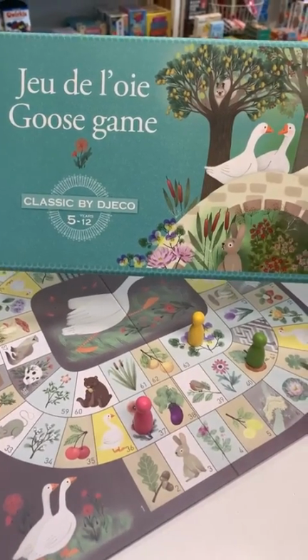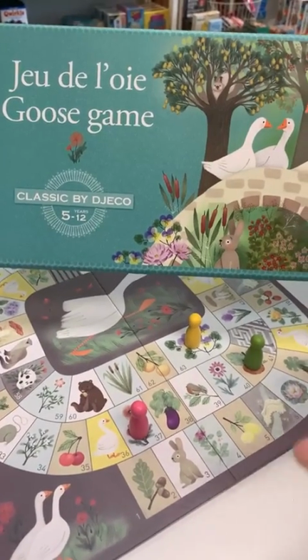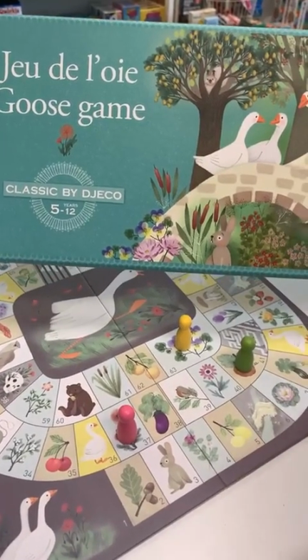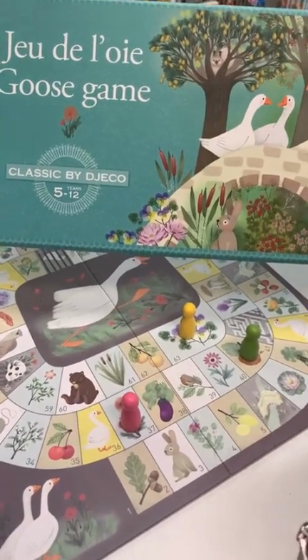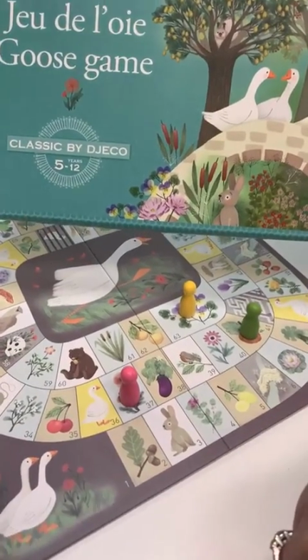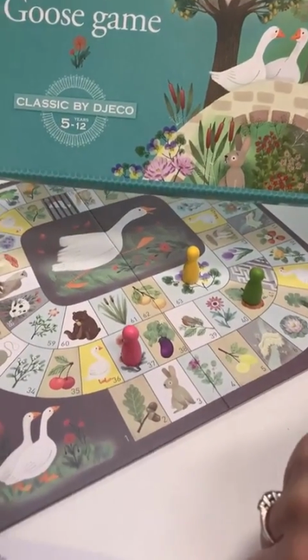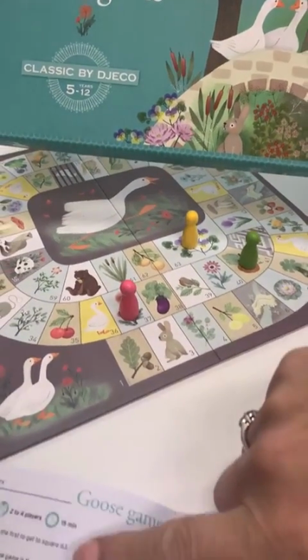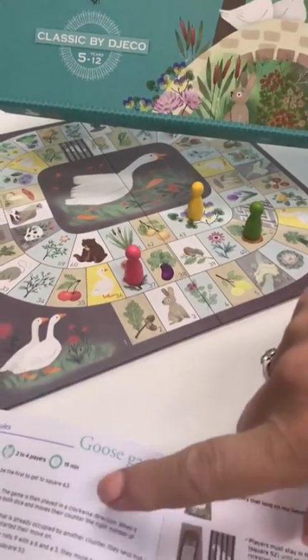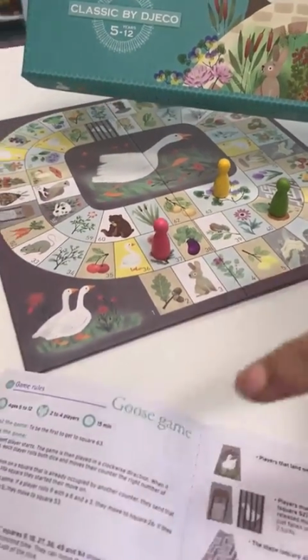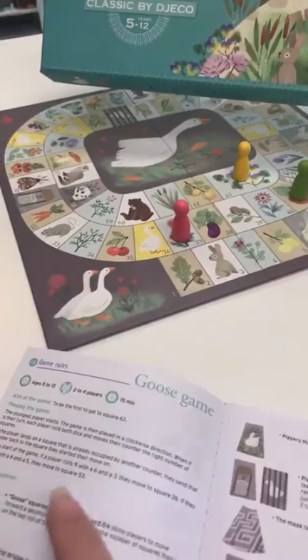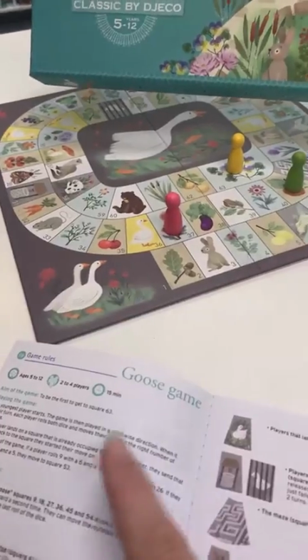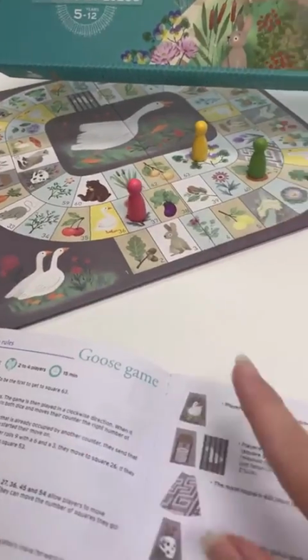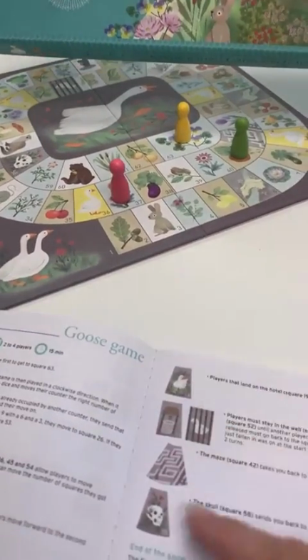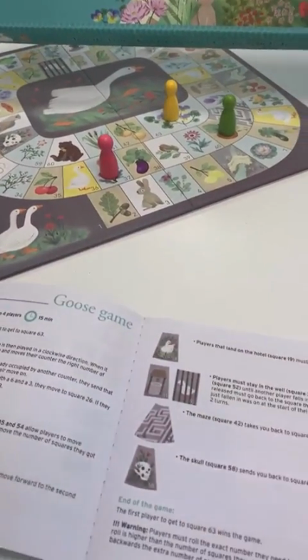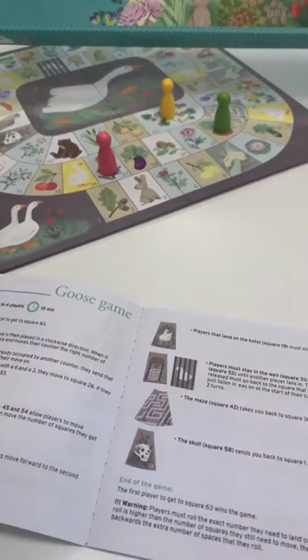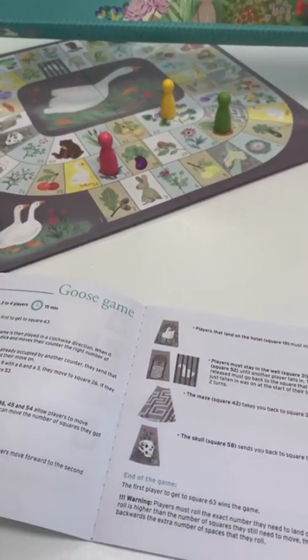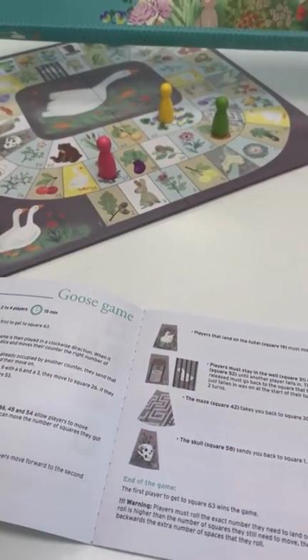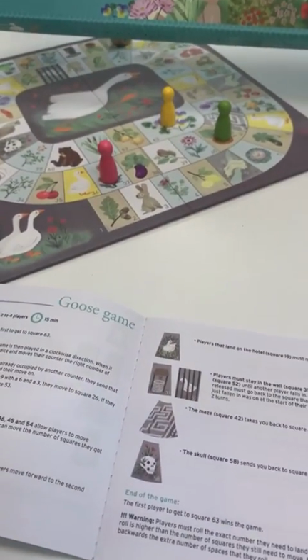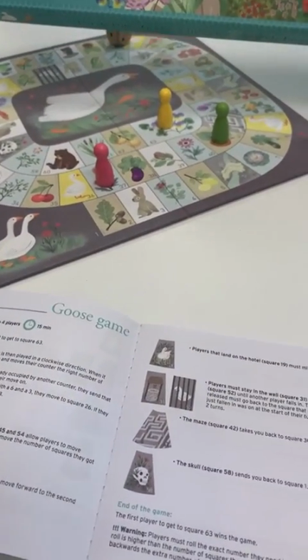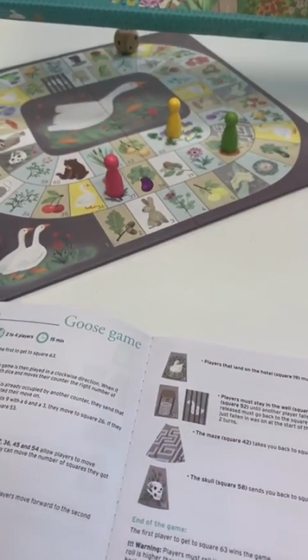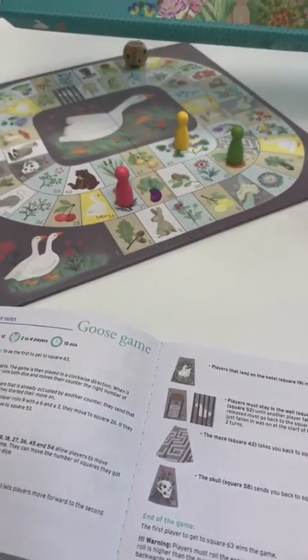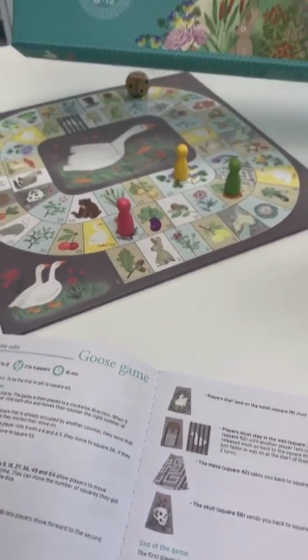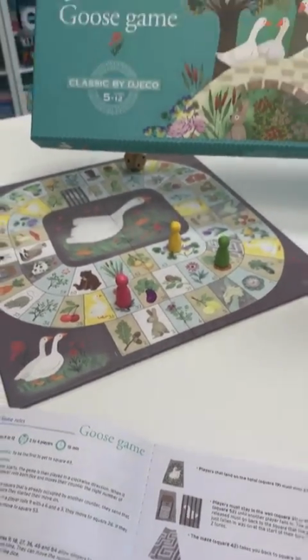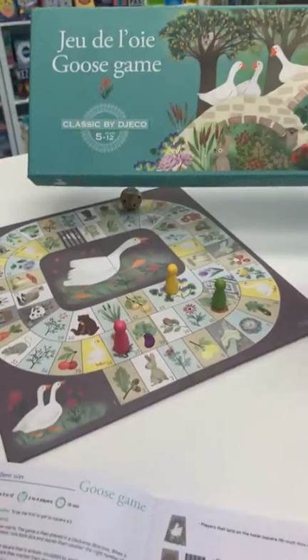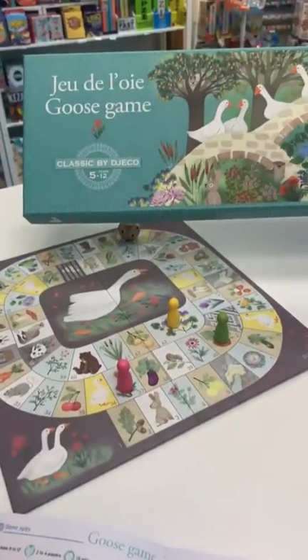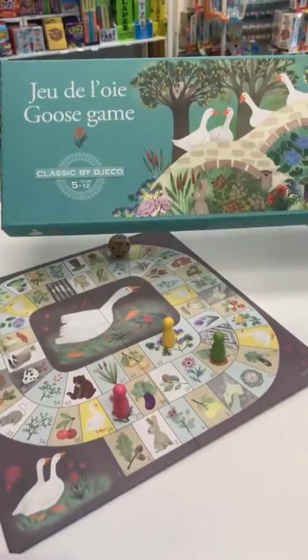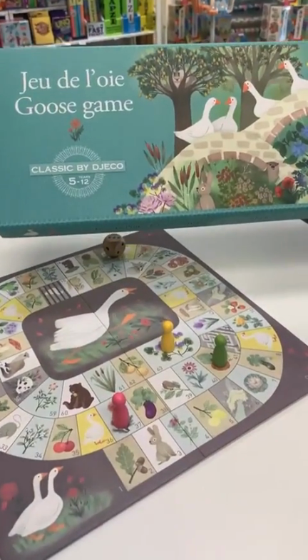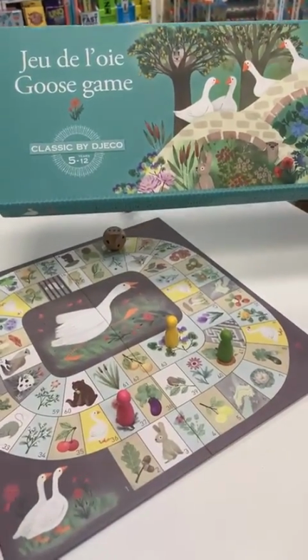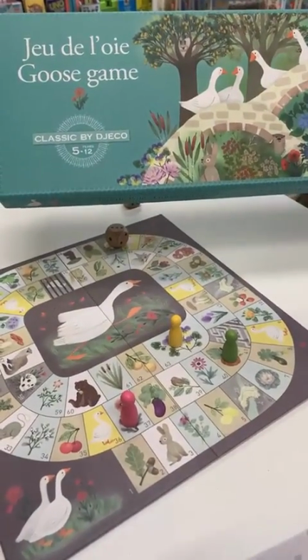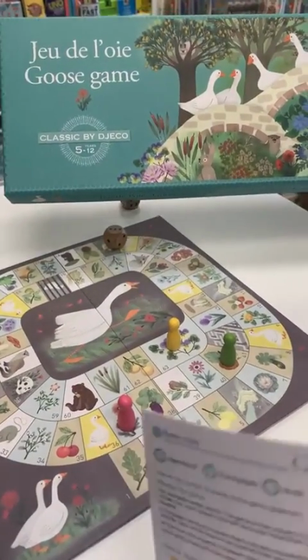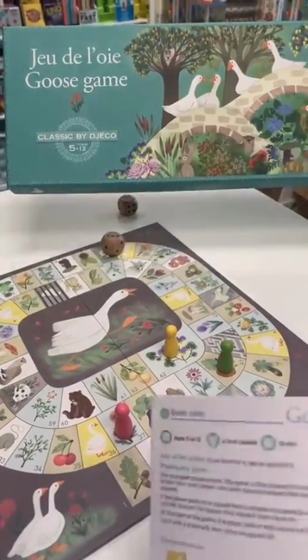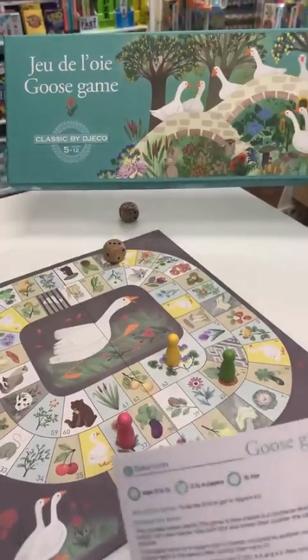They're happy to play down. There are a couple of different squares to remember, but you could take them out if you didn't want that. It's really easy to learn how to play.